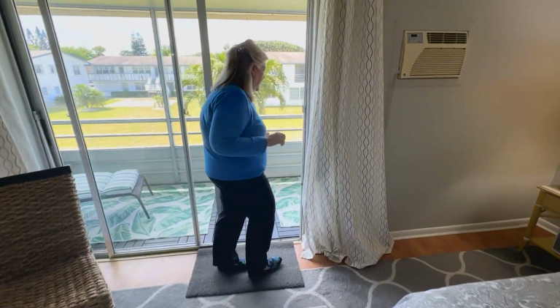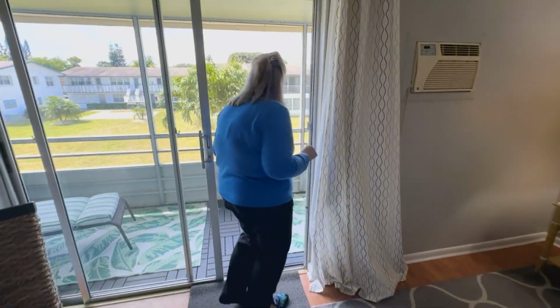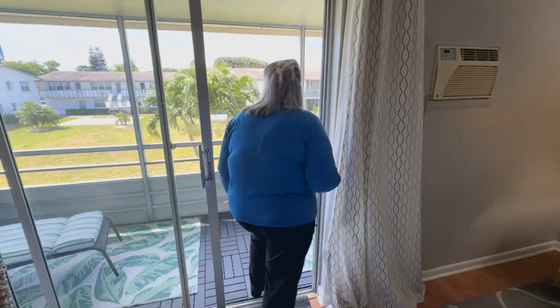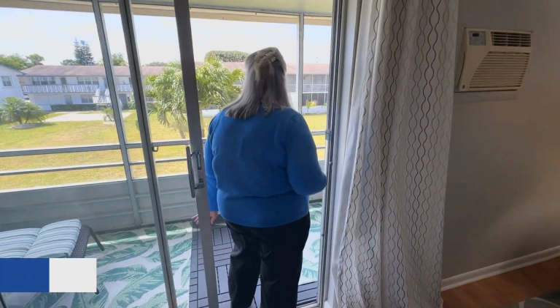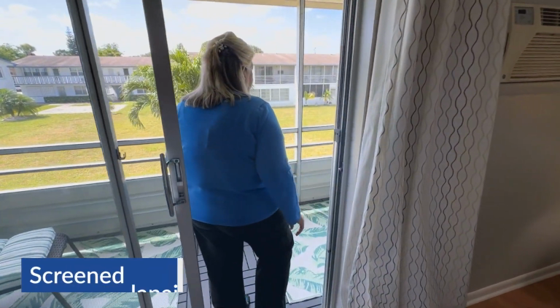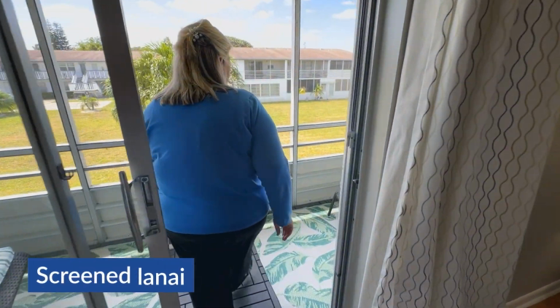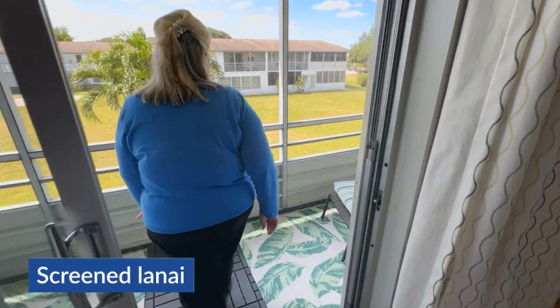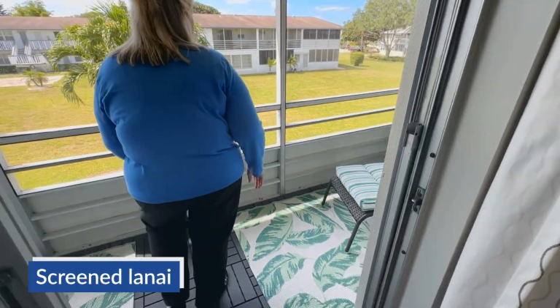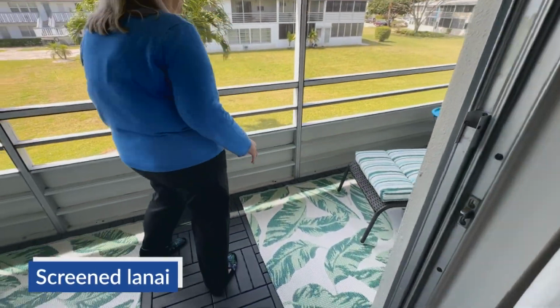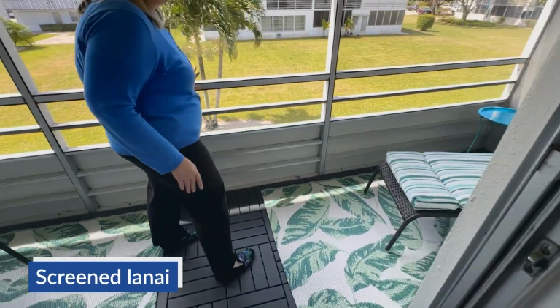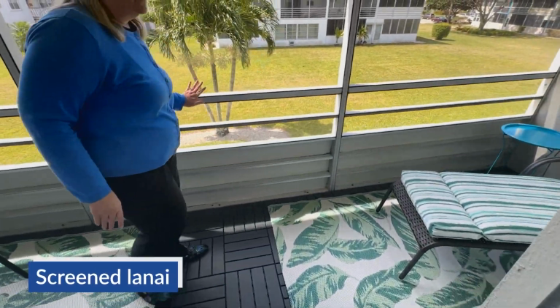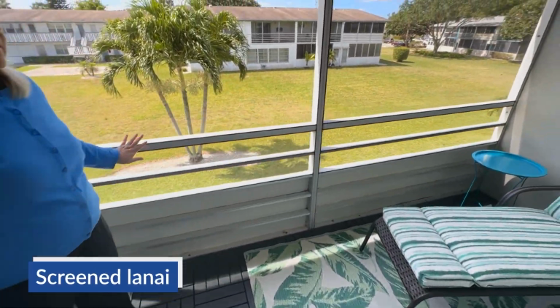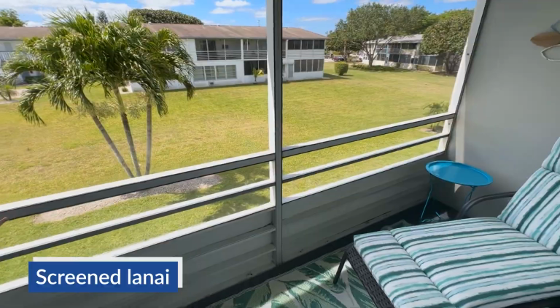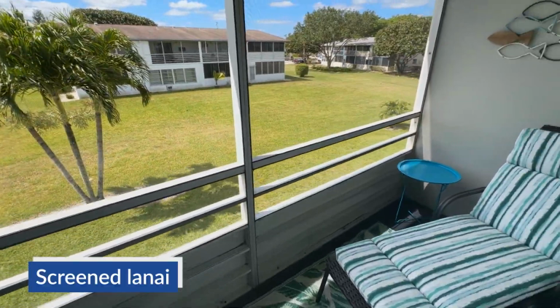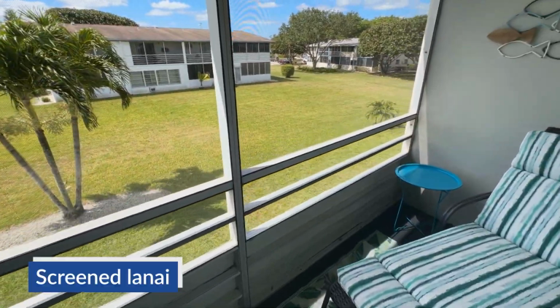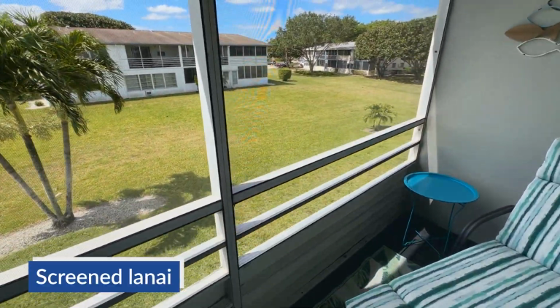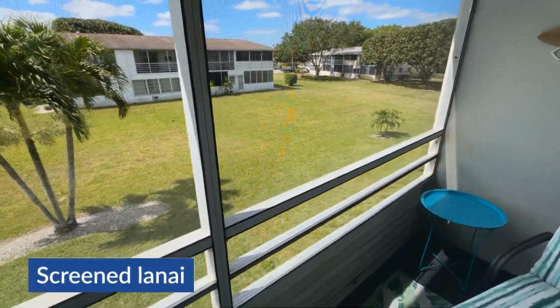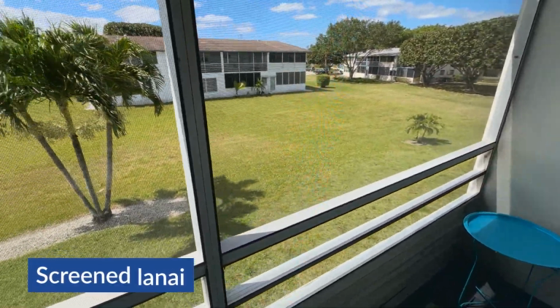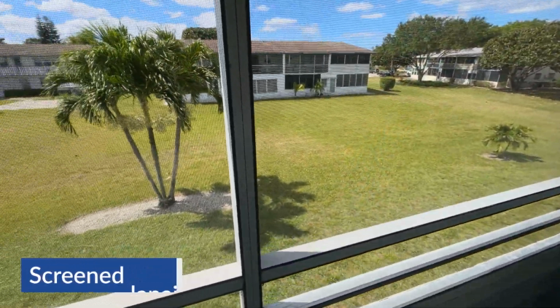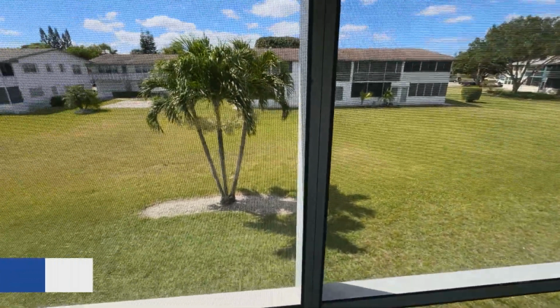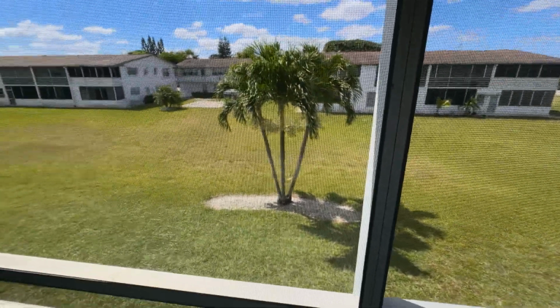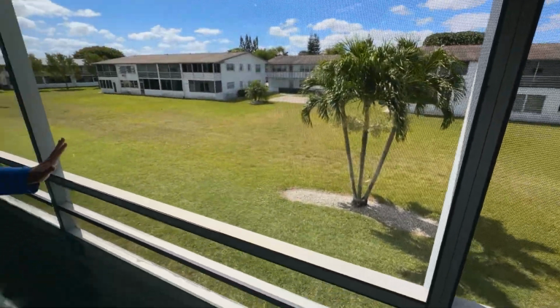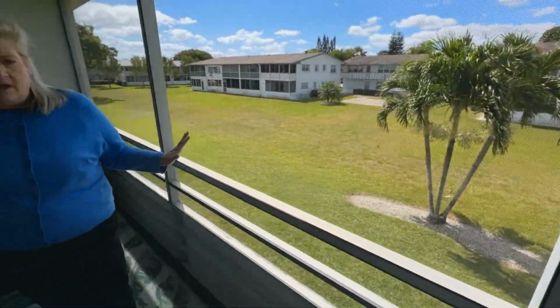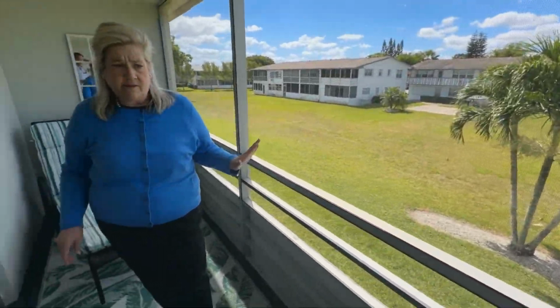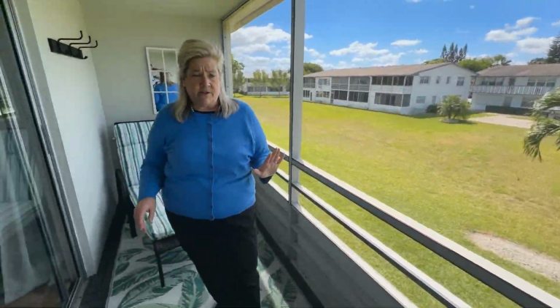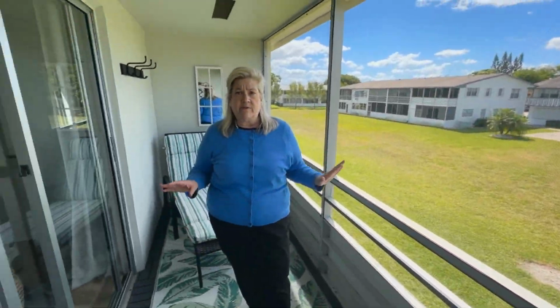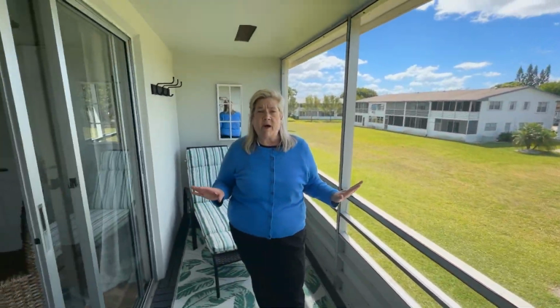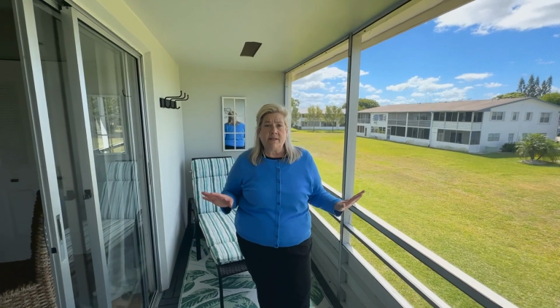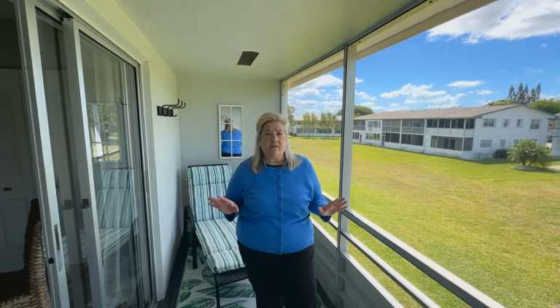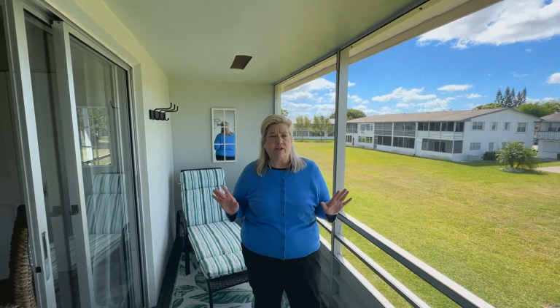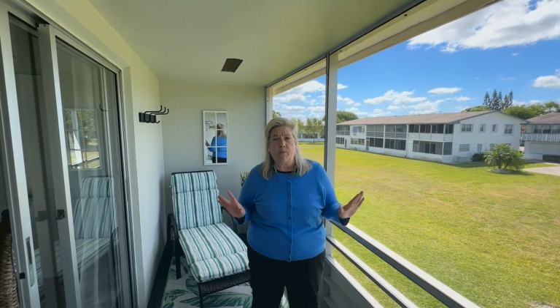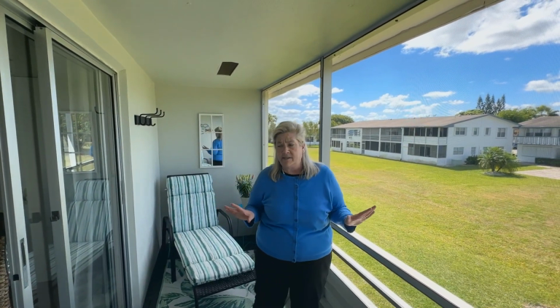And then you have your lanai. This is a screened lanai with a garden view. It's just a terrific spot to take in the fresh air and breezes.